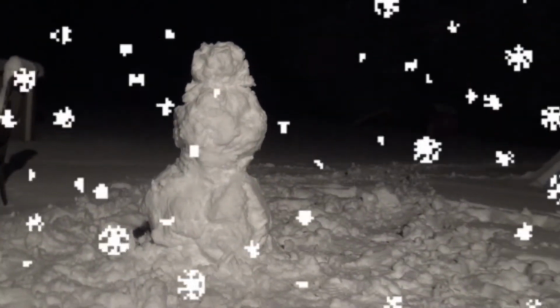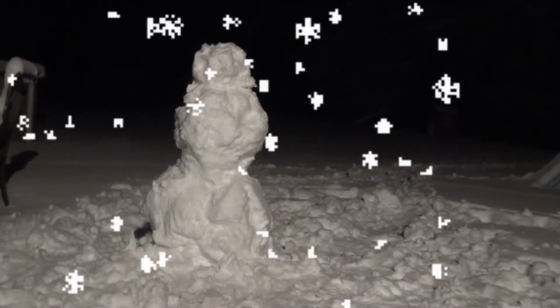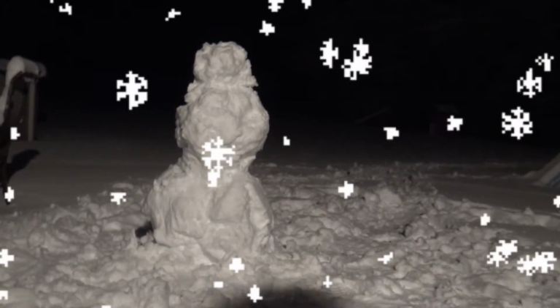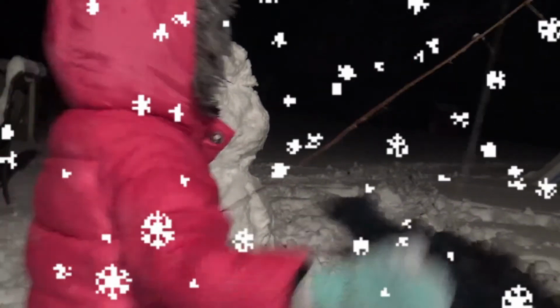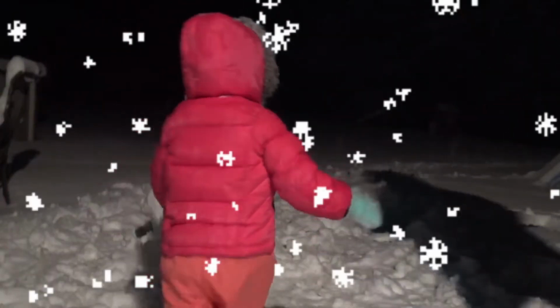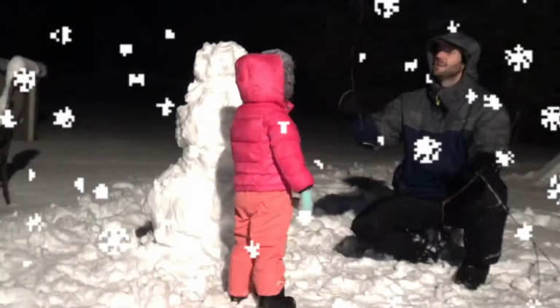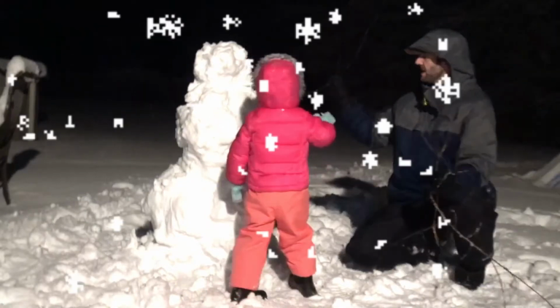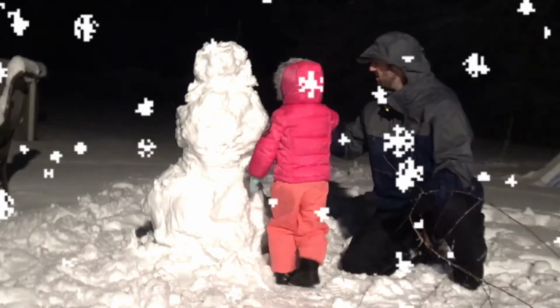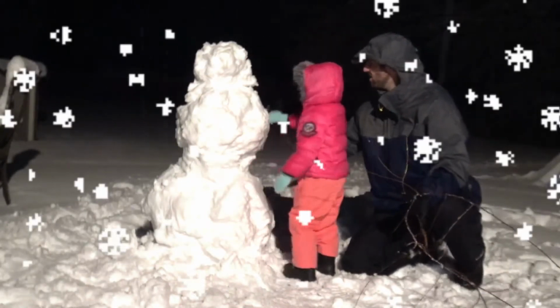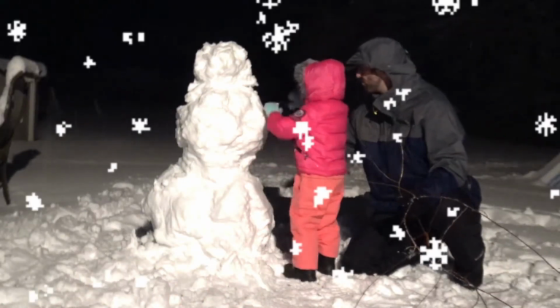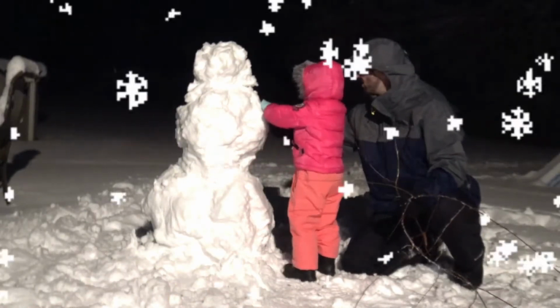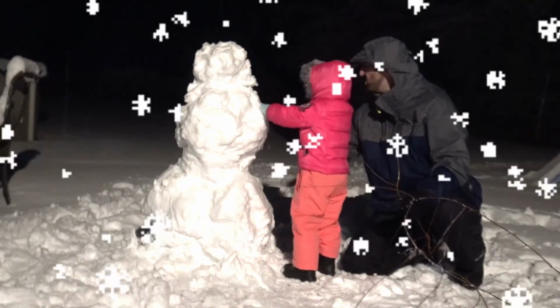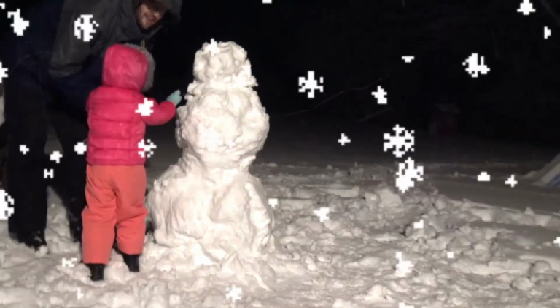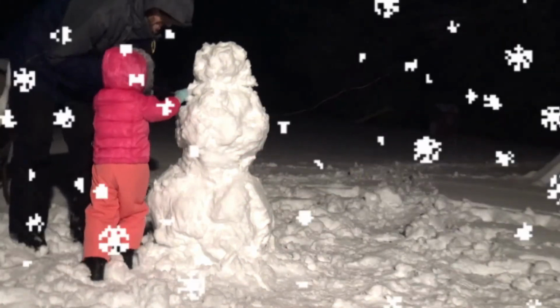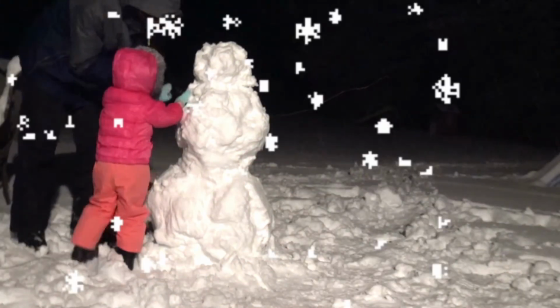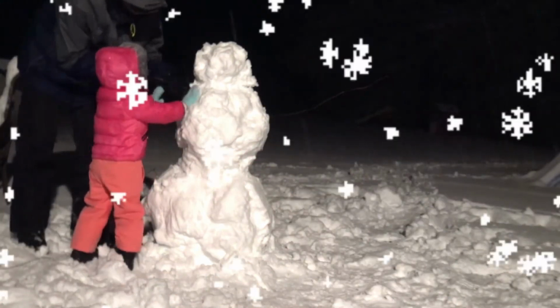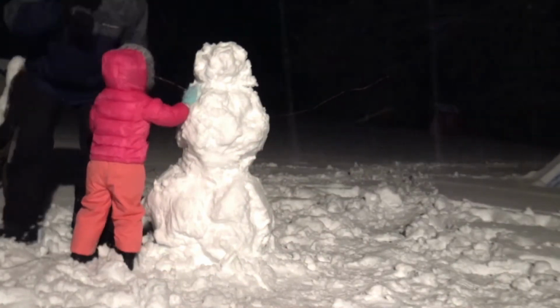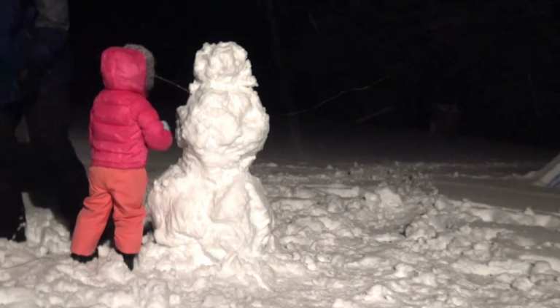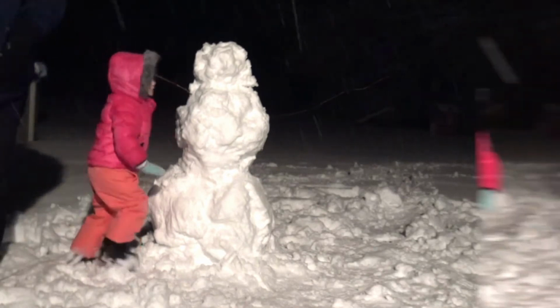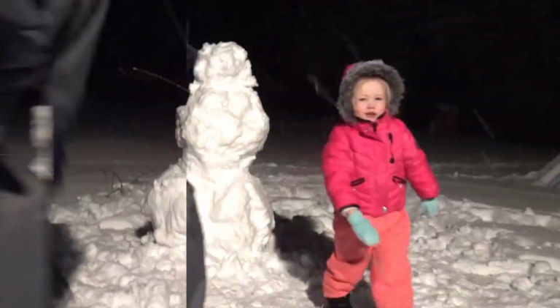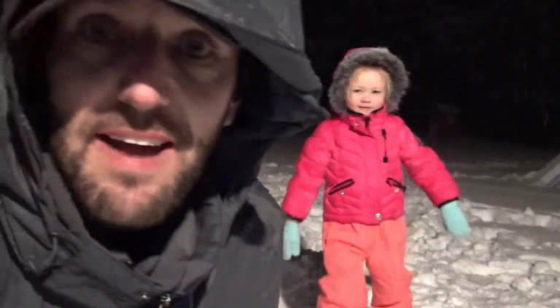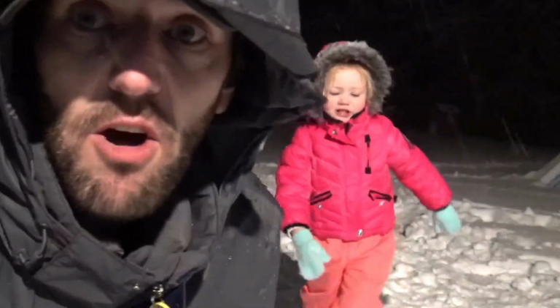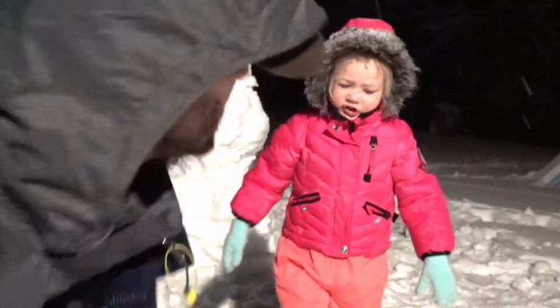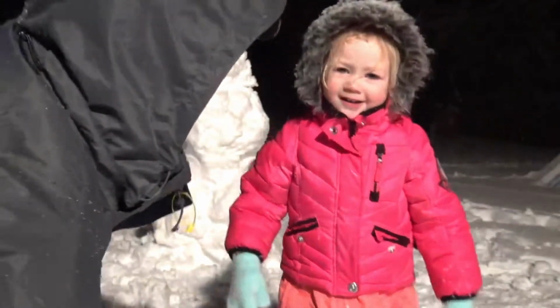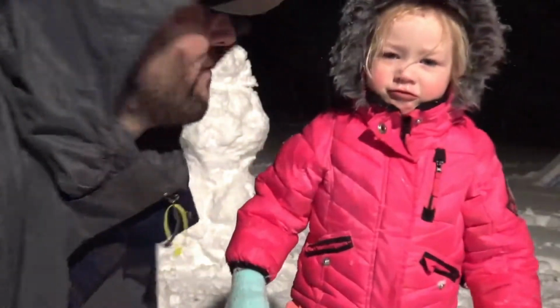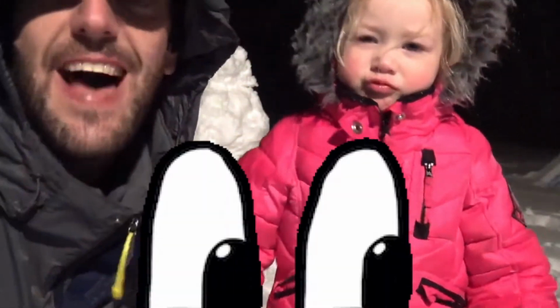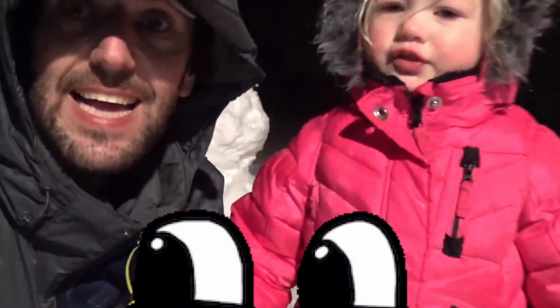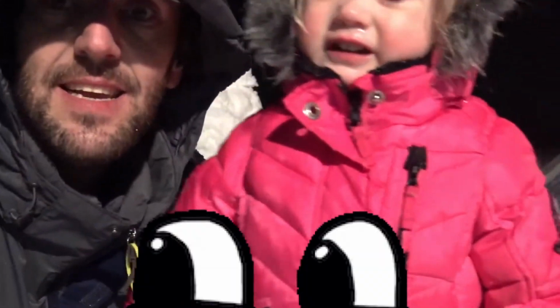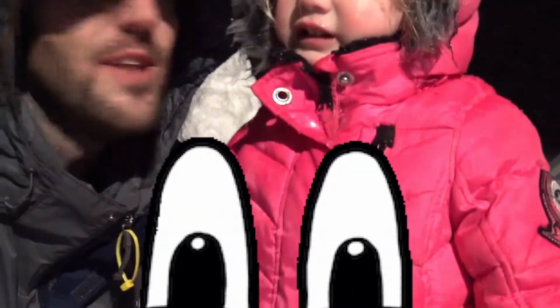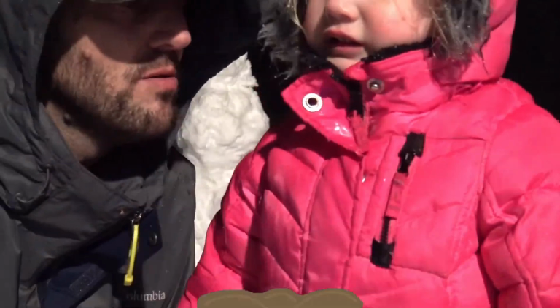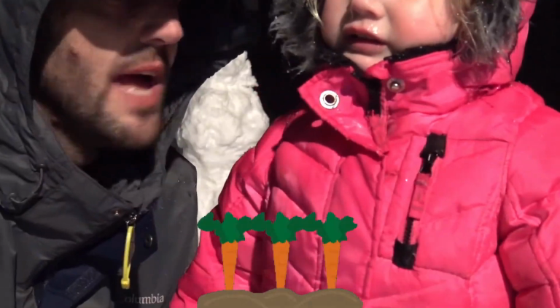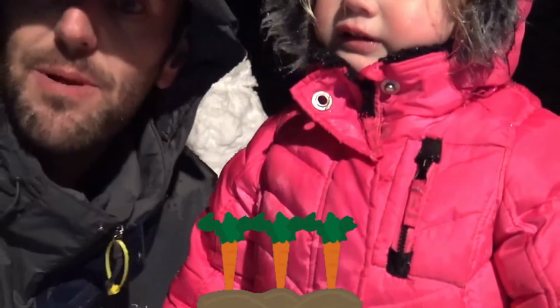Alright, so here's what you do — you push it right in! Push in! Good job! Alright! Now that we have the arms, we gotta go find the eyes and the nose, and maybe a mouth.